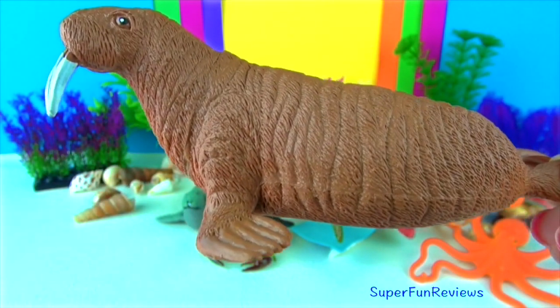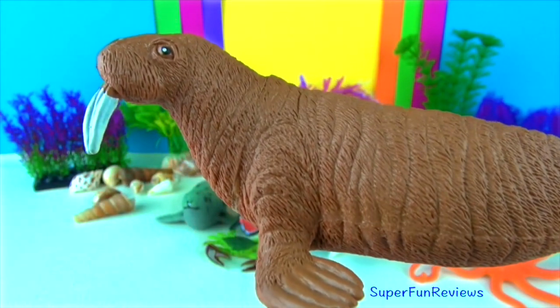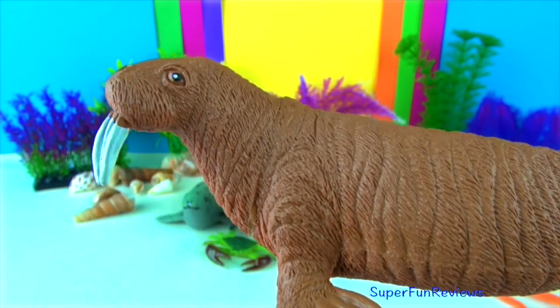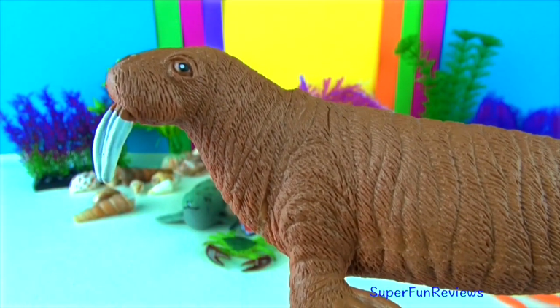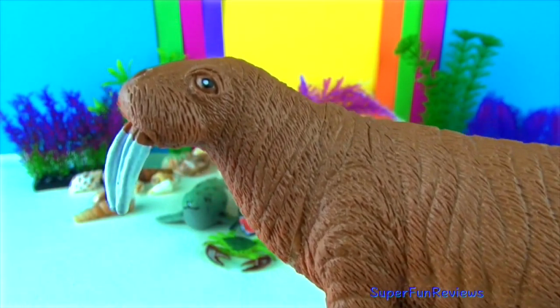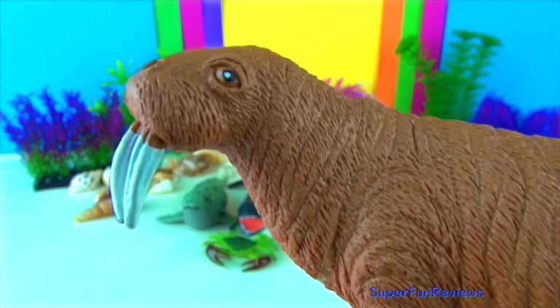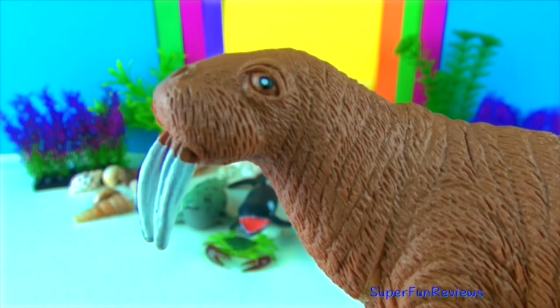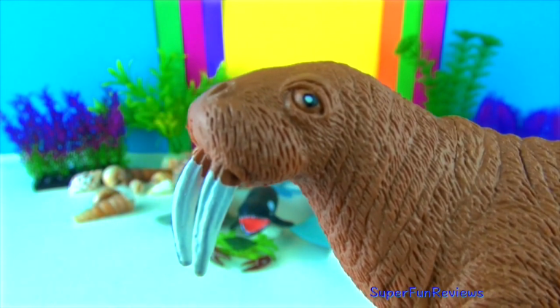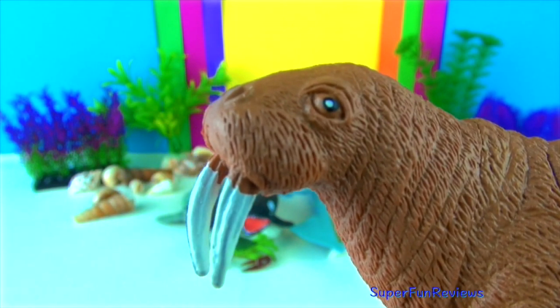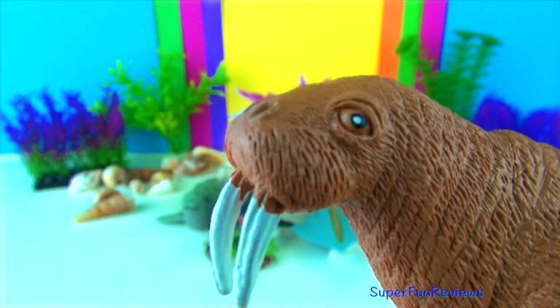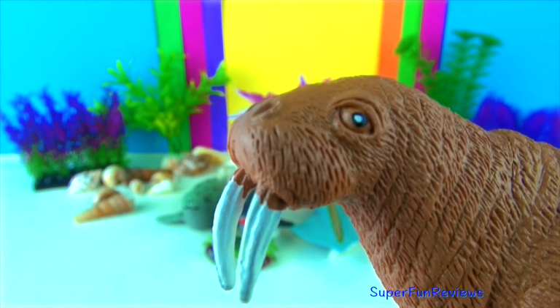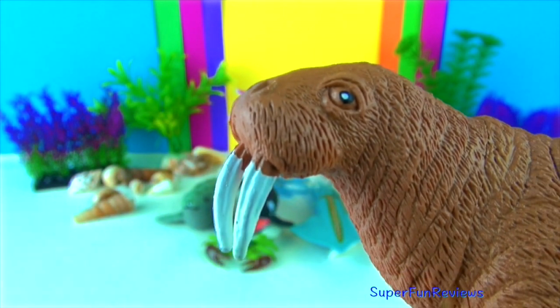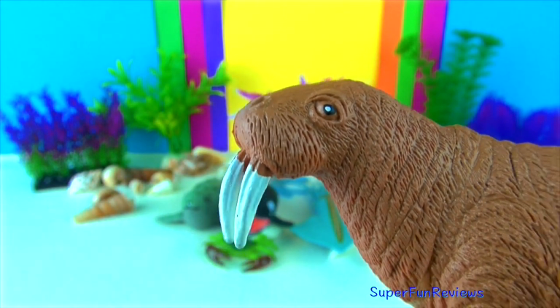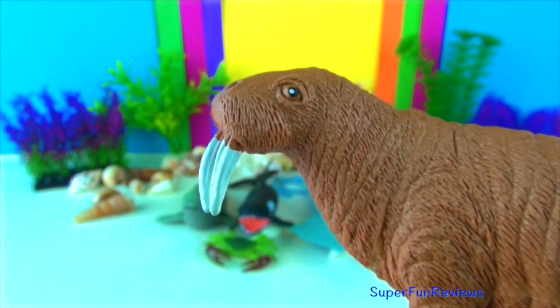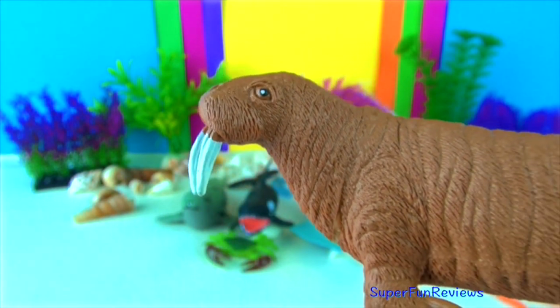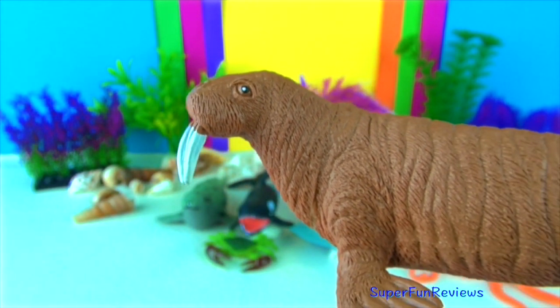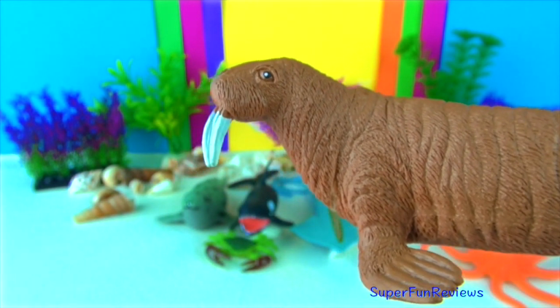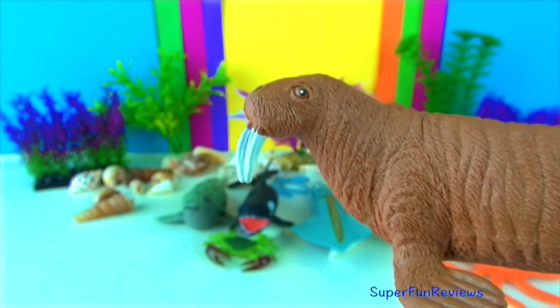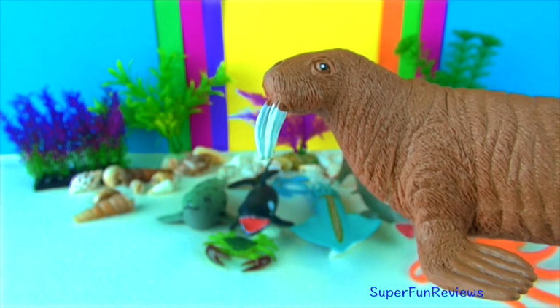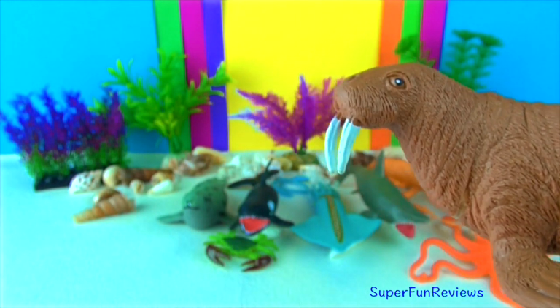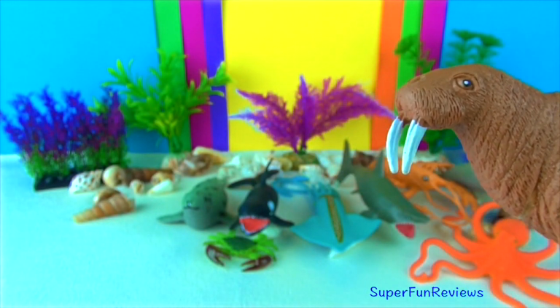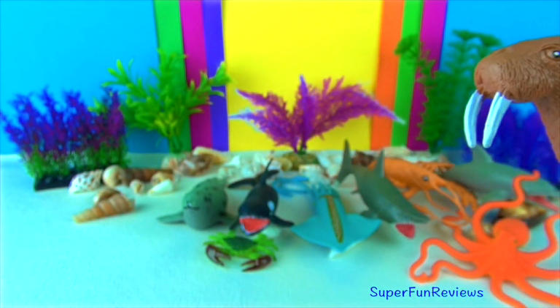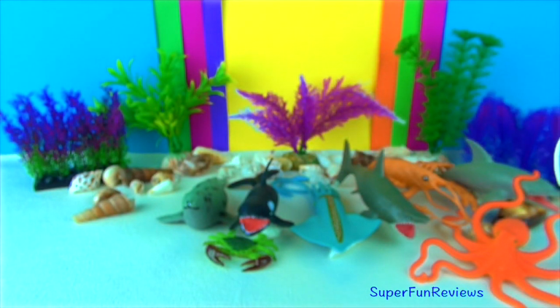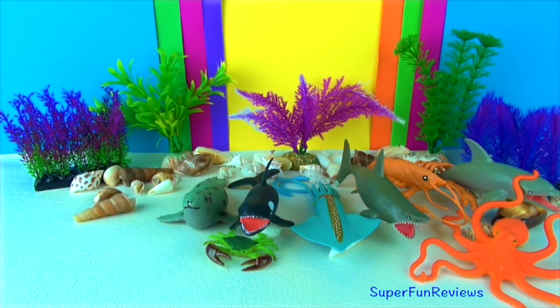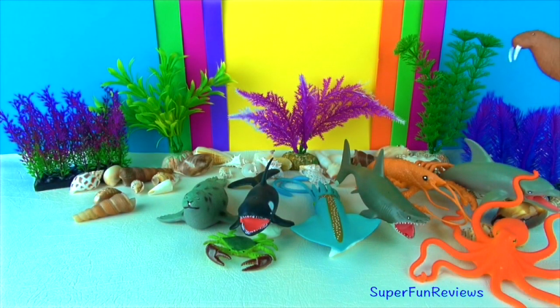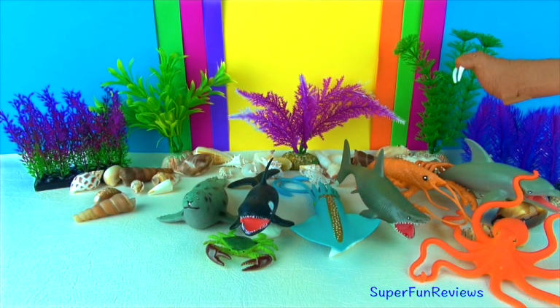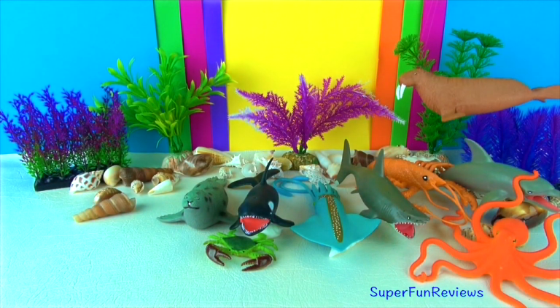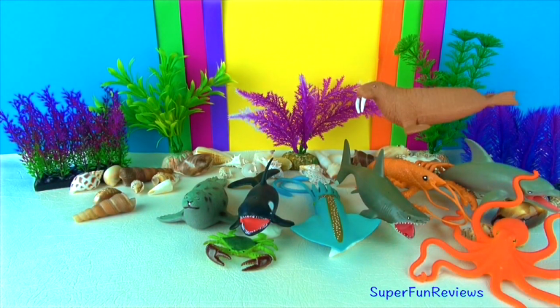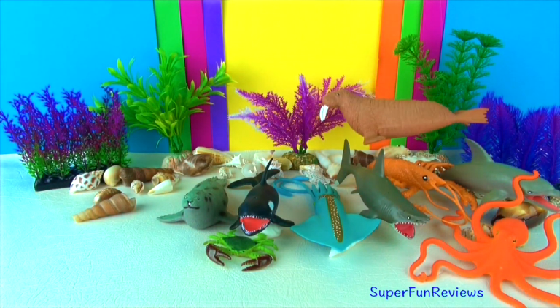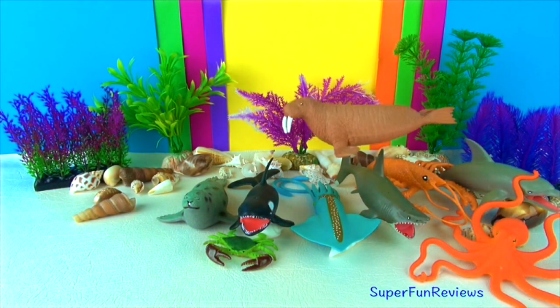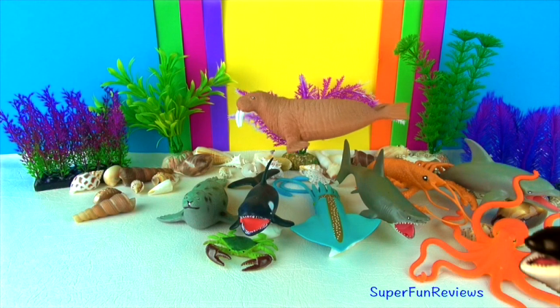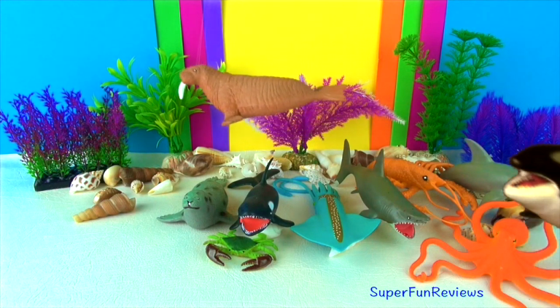Walruses use their tusks like an ice pick to help pull their bodies out of the water onto the ice. Sometimes they use them to catch prey or to poke air holes into the ice. Walruses live in cold arctic areas and have a thick layer of blubber to keep them warm.